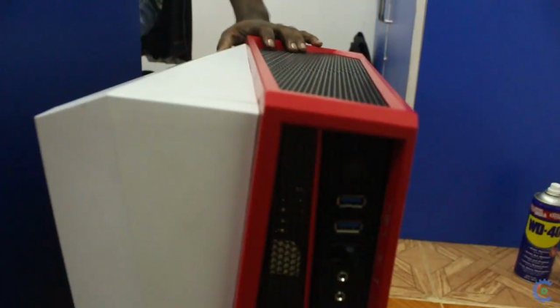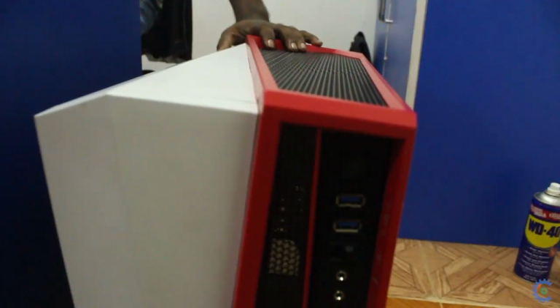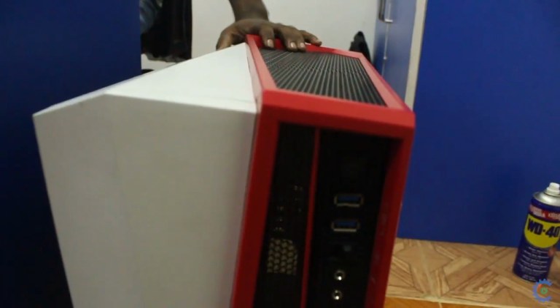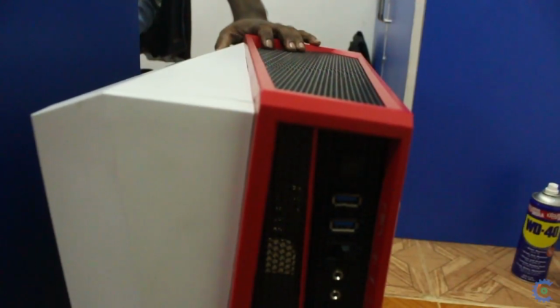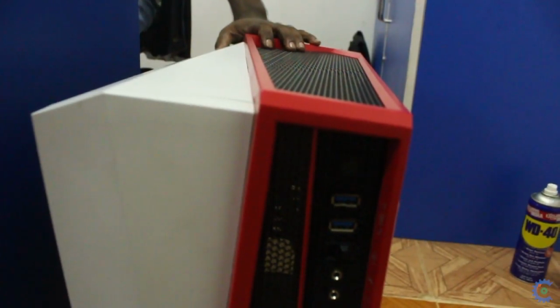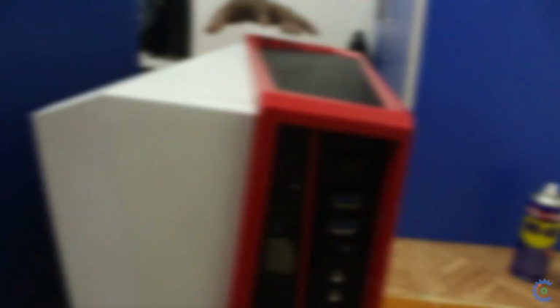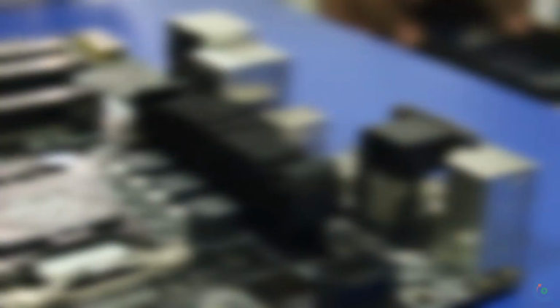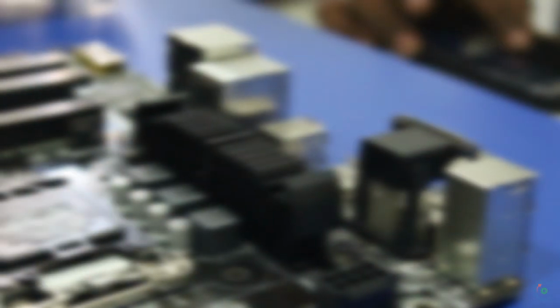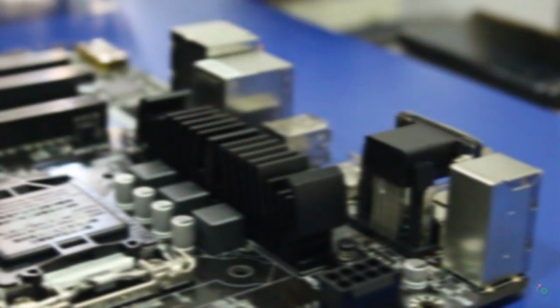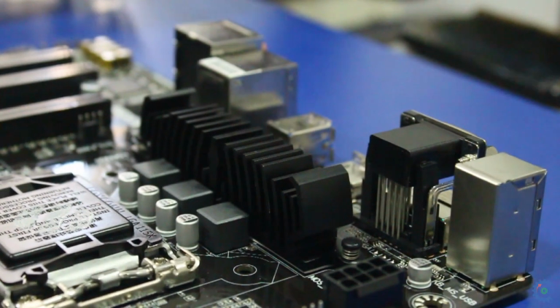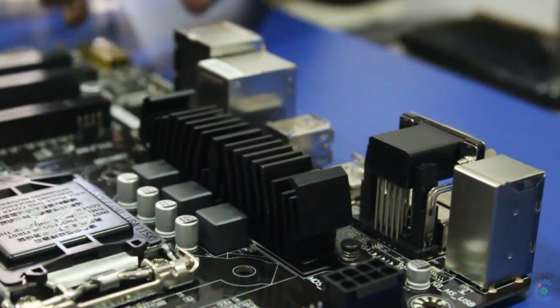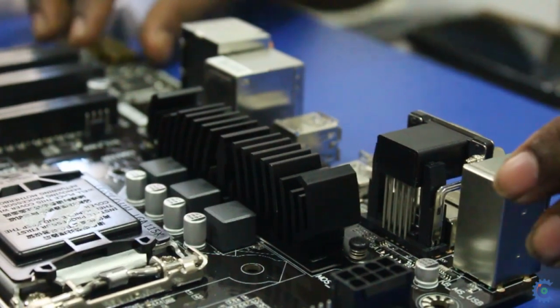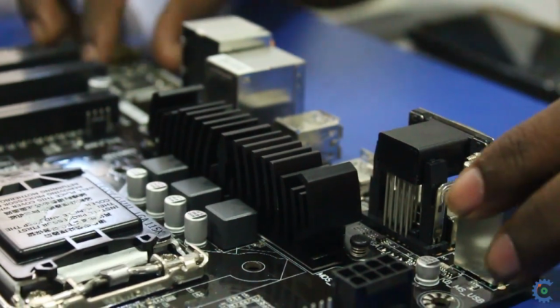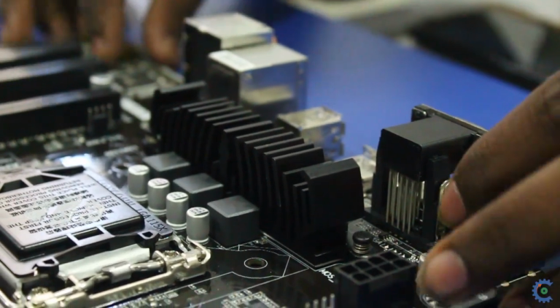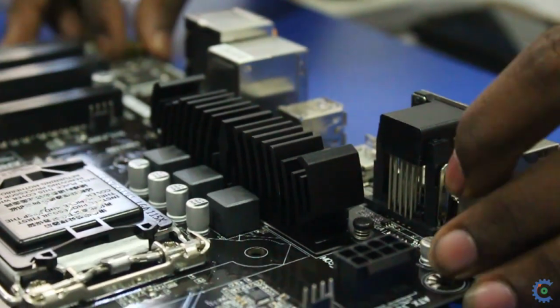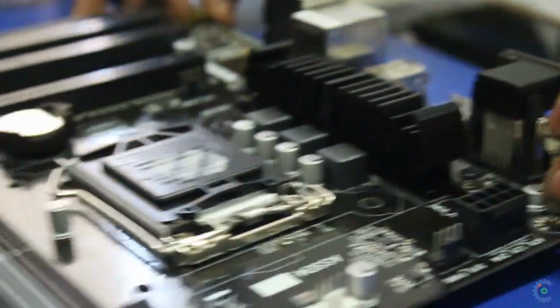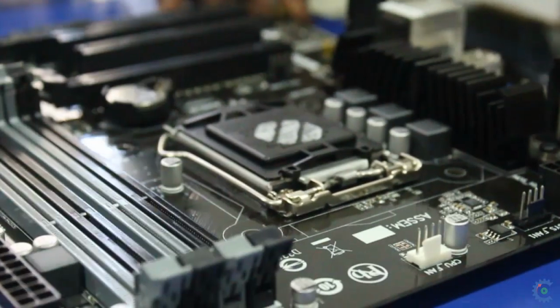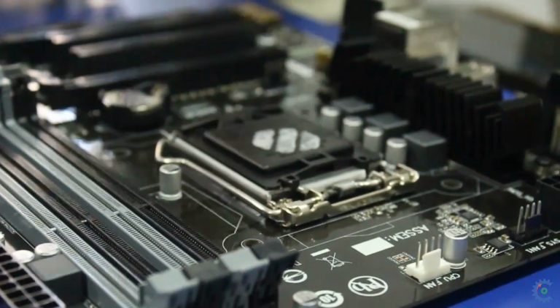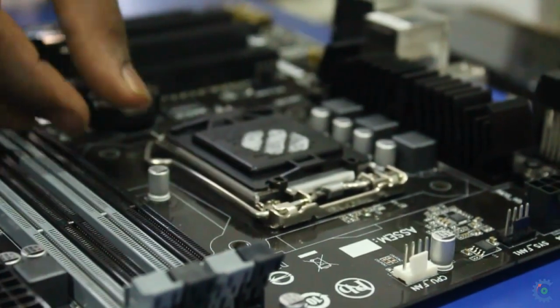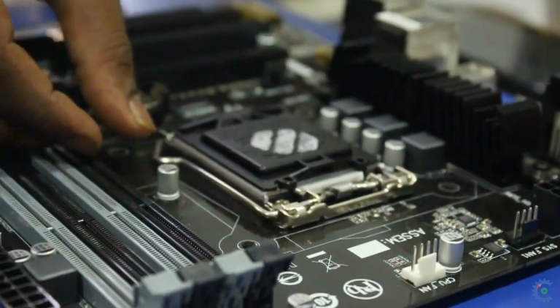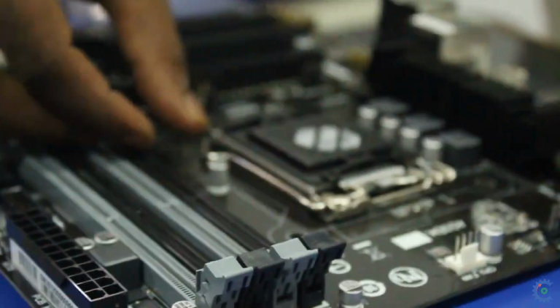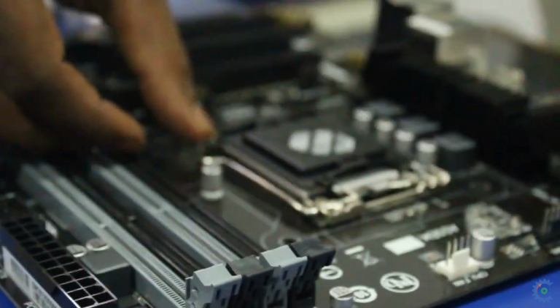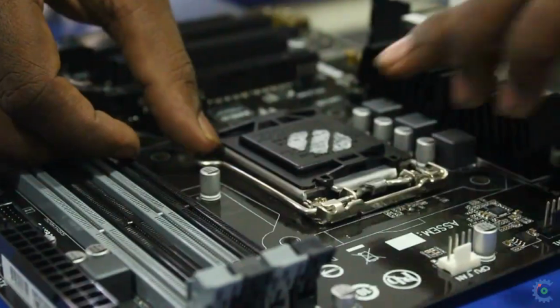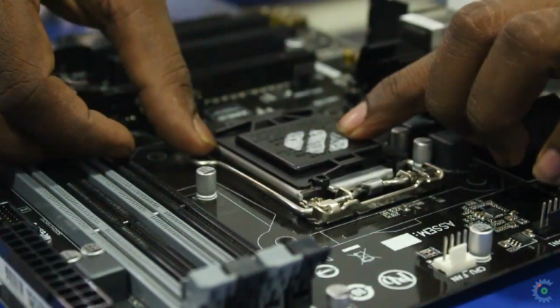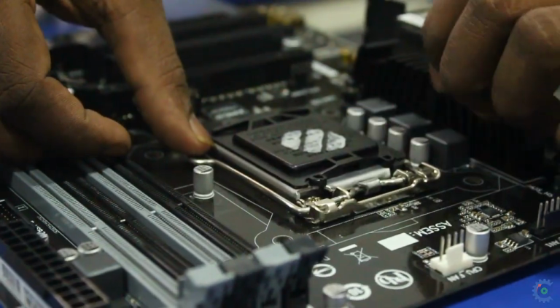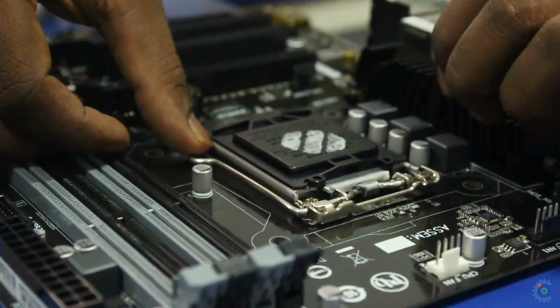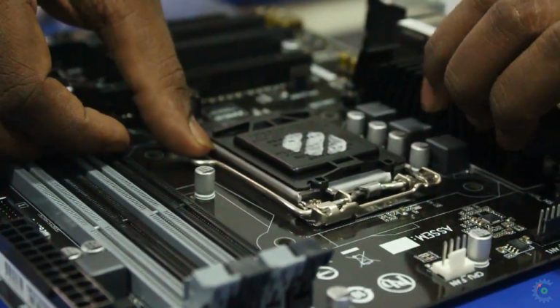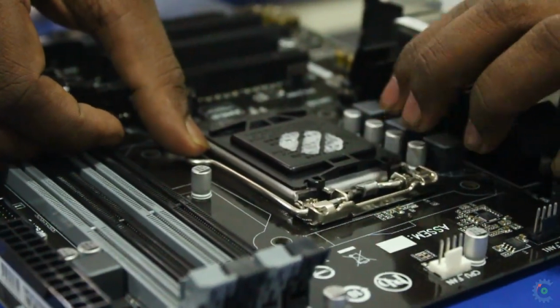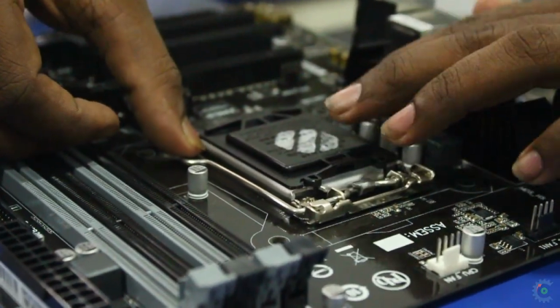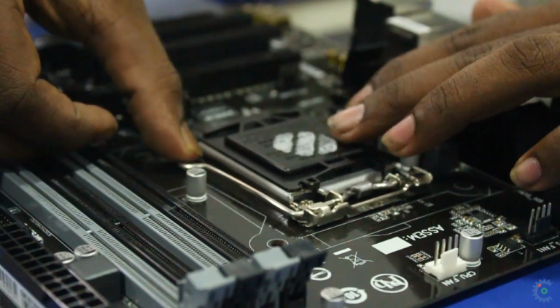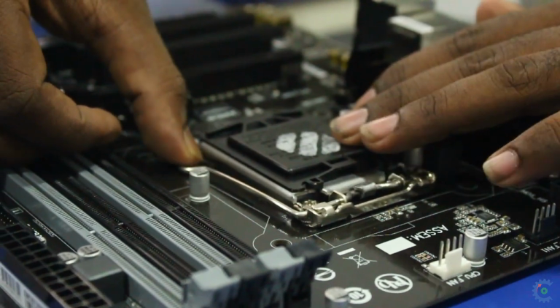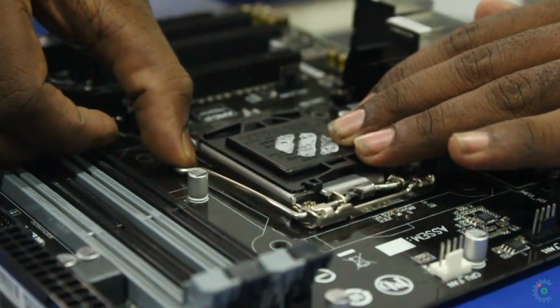It's a processor cabinet. So we will assemble the motherboard. First, let's start with this processor. There is a processor socket on the motherboard.